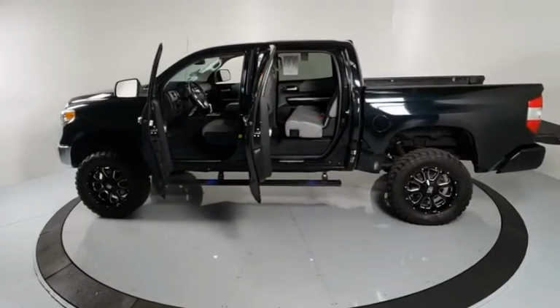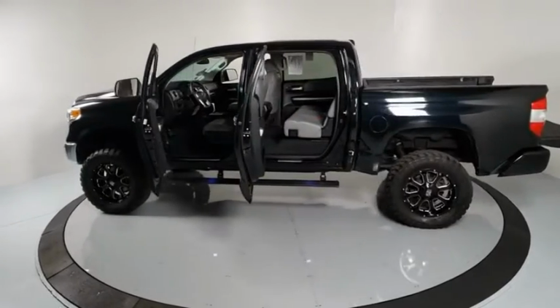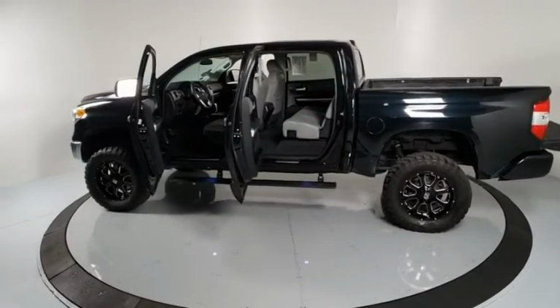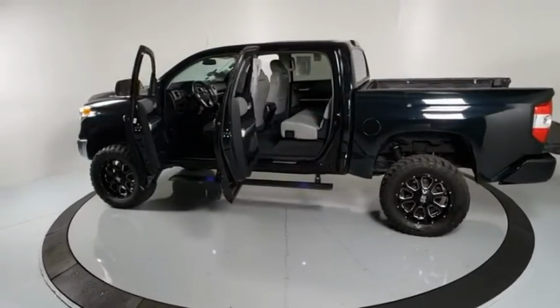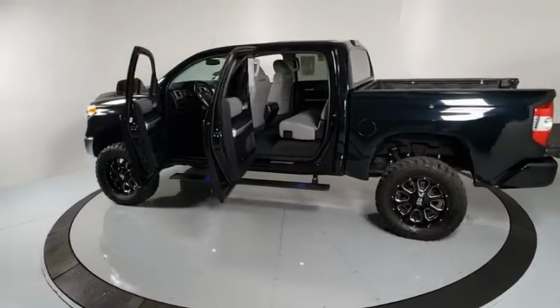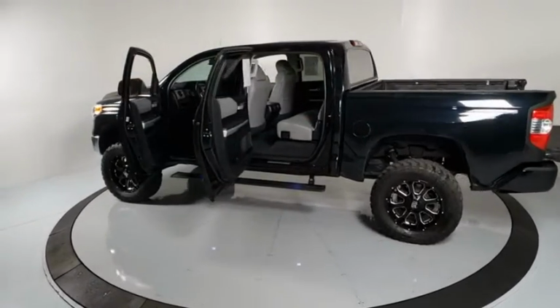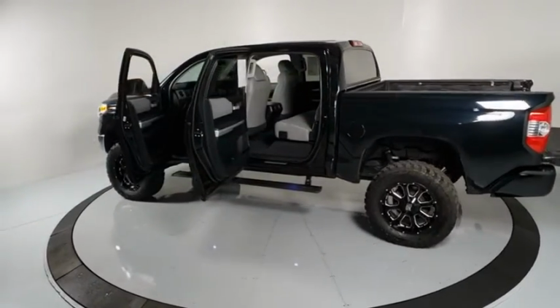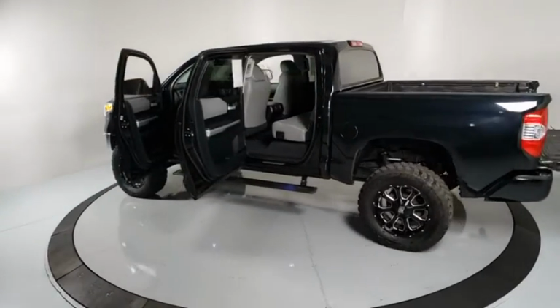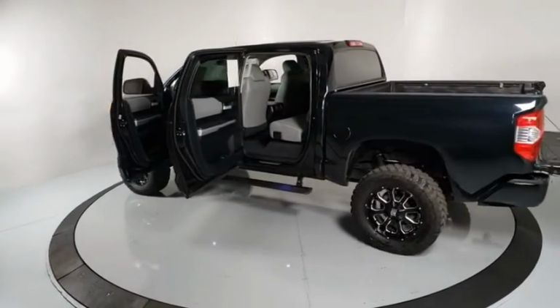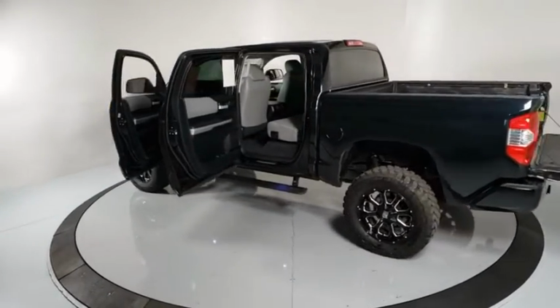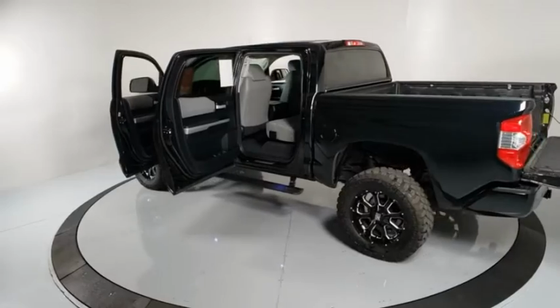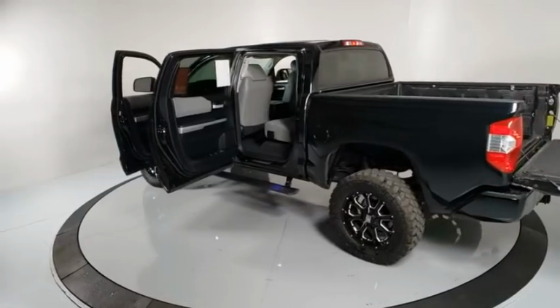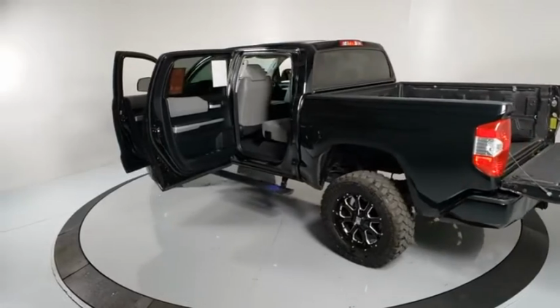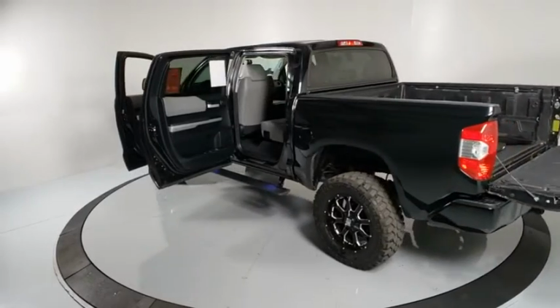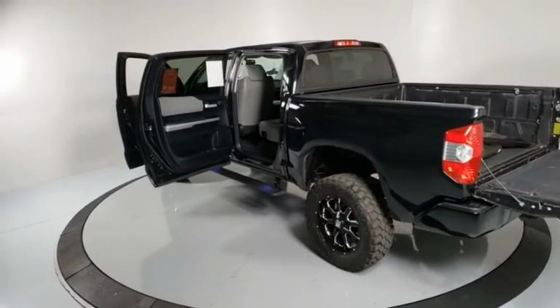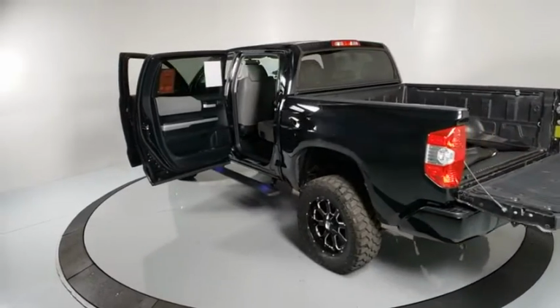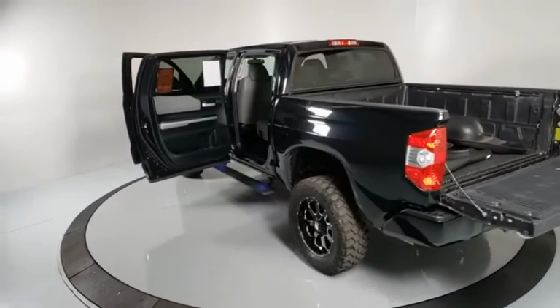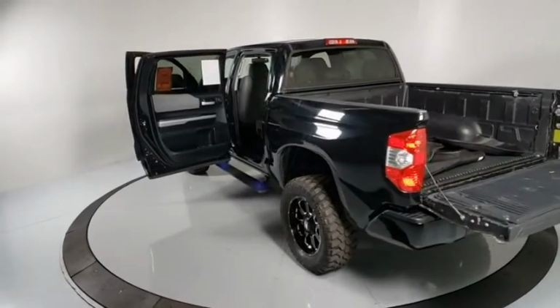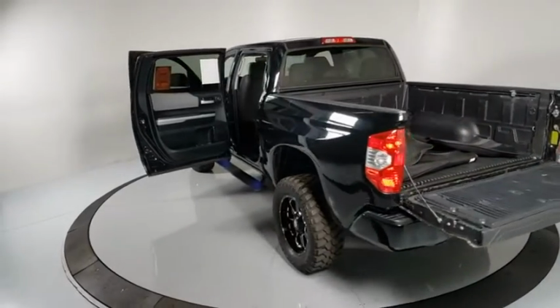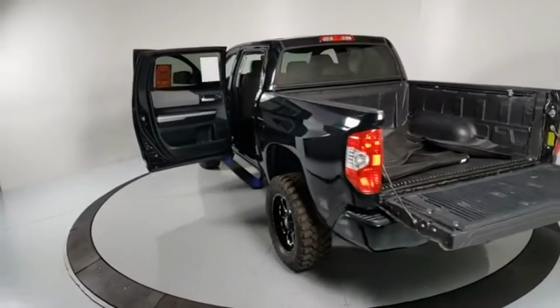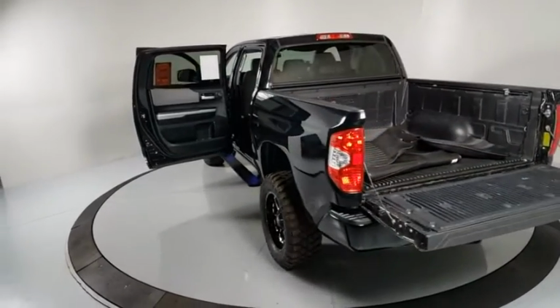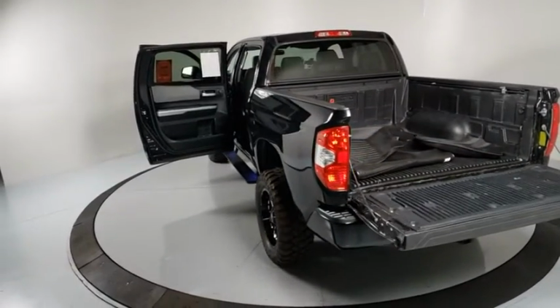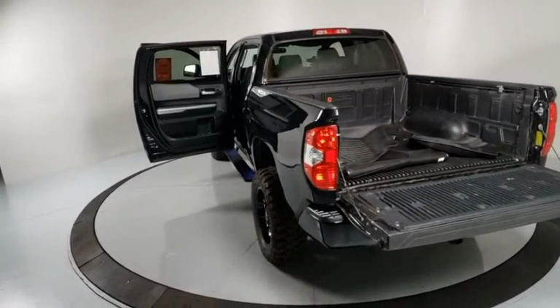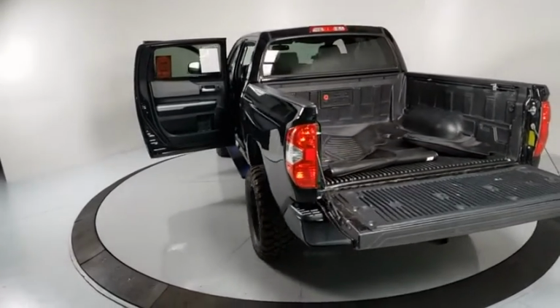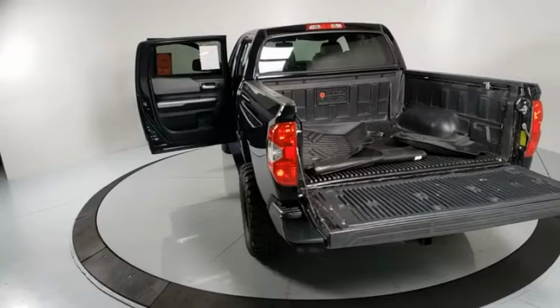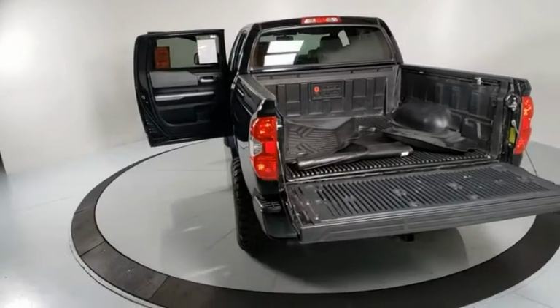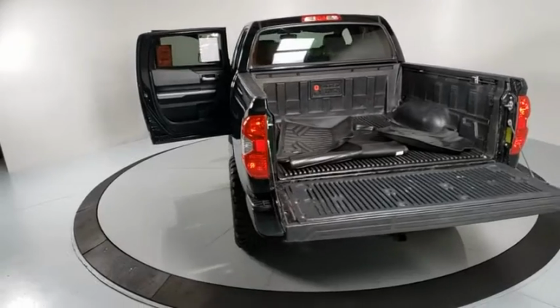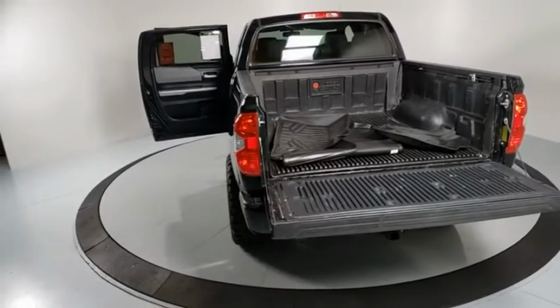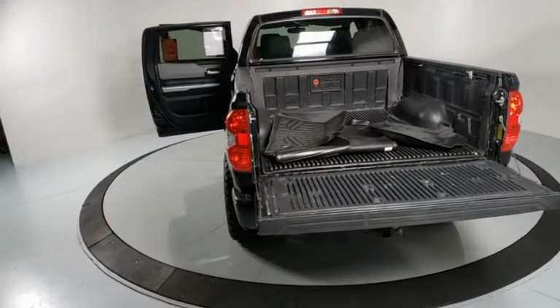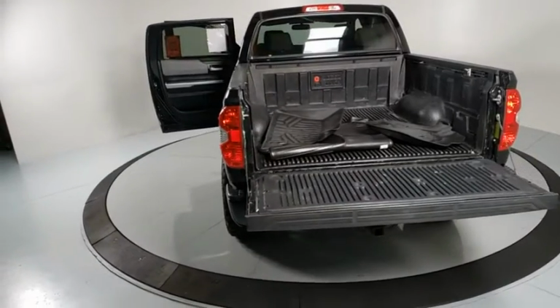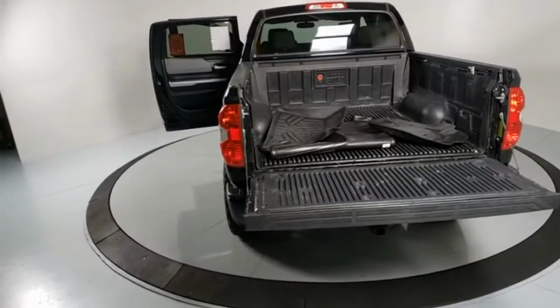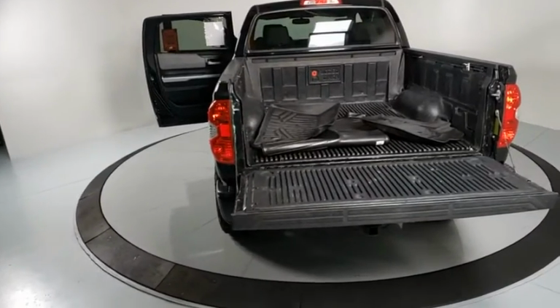And tailgate assist. With a towing capacity of up to 10,000 pounds and a payload capacity of over 2,000 pounds, the Tundra is the perfect mix of power and efficiency.